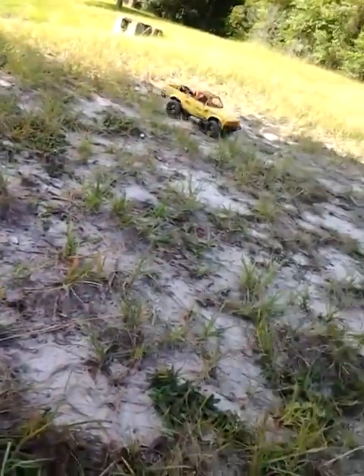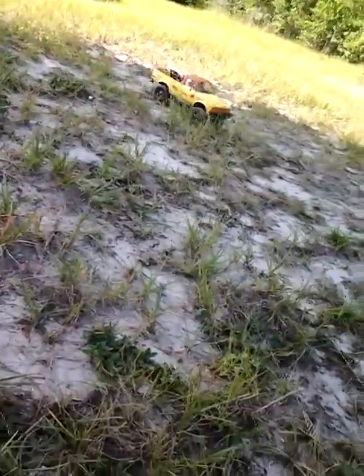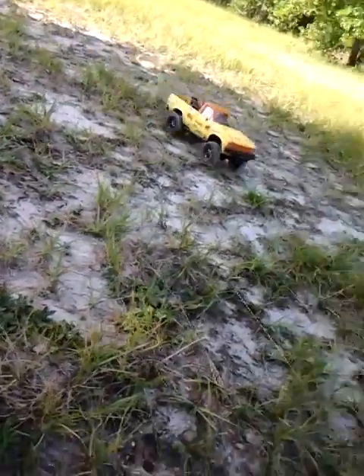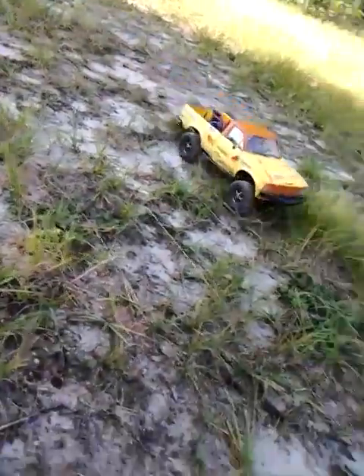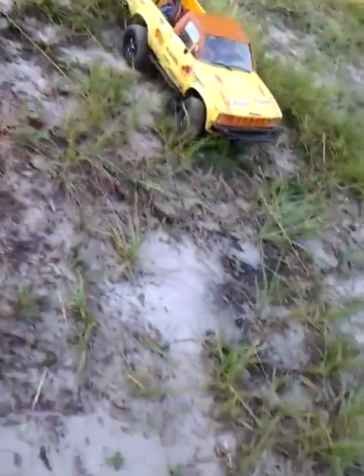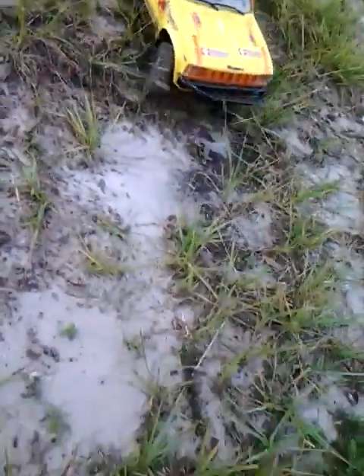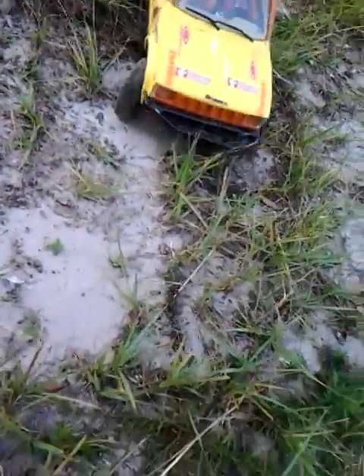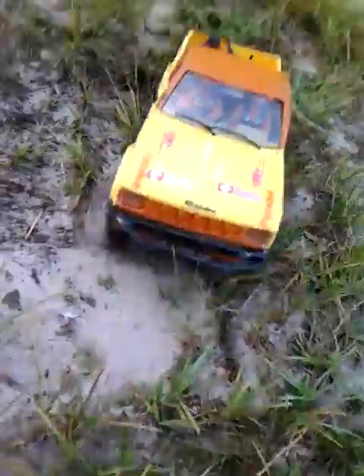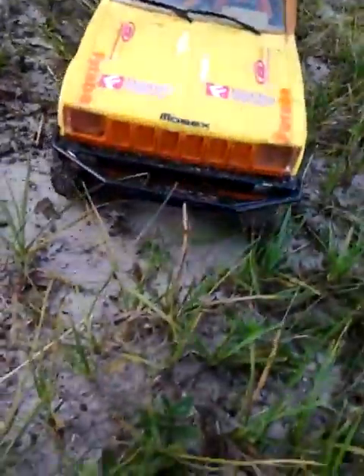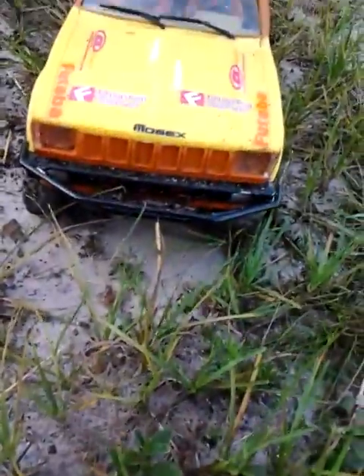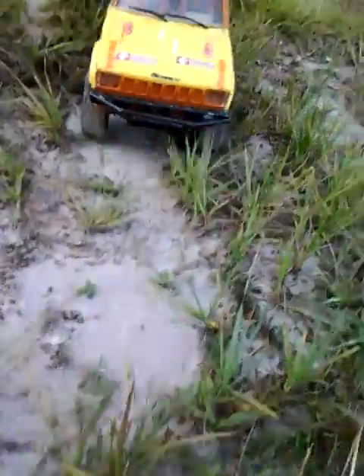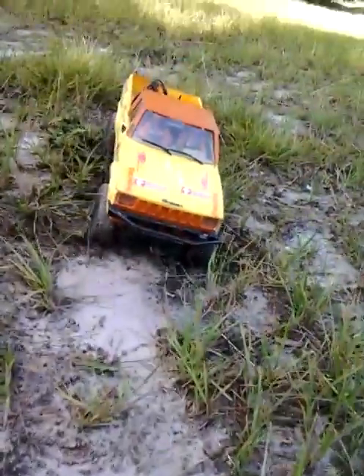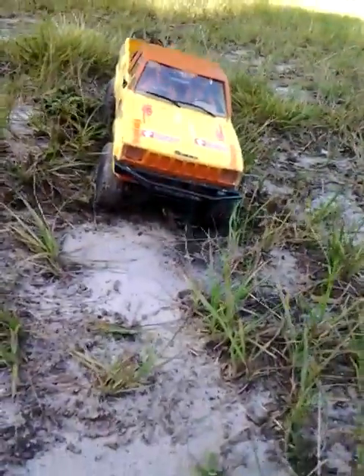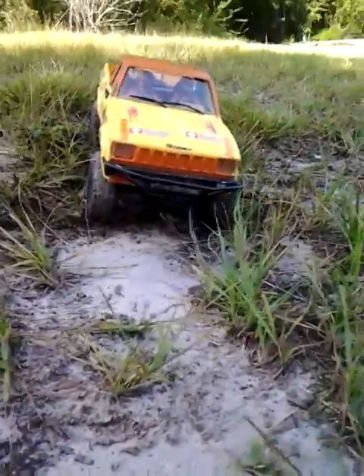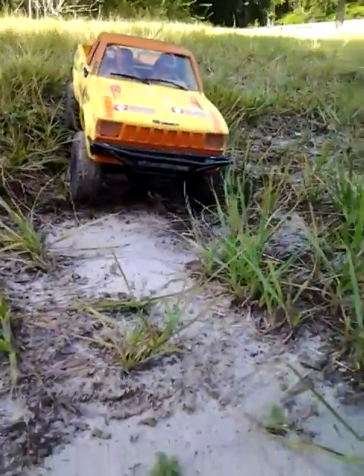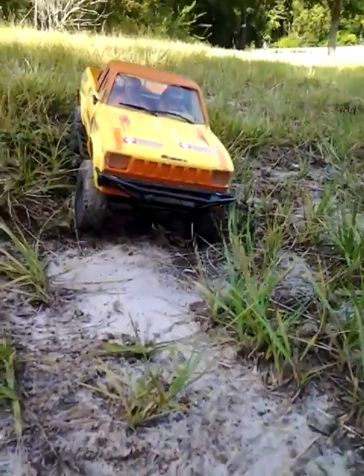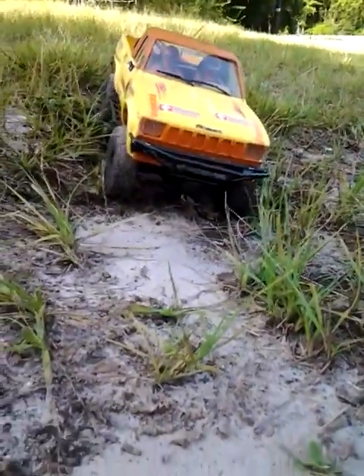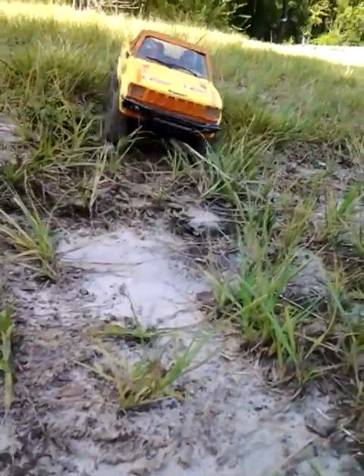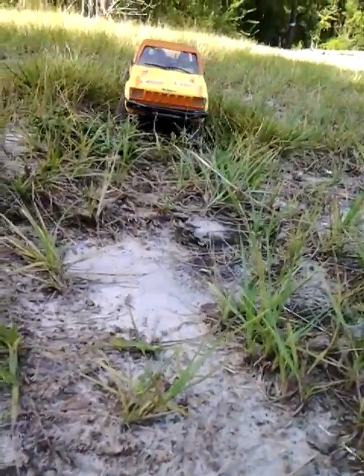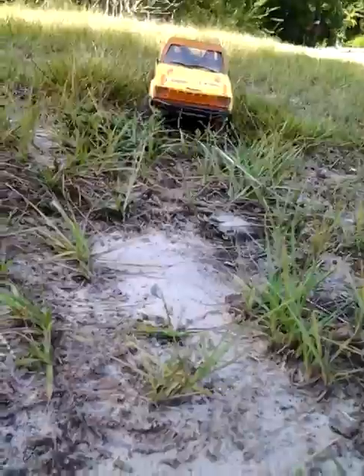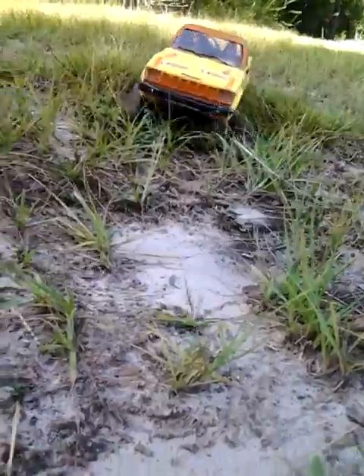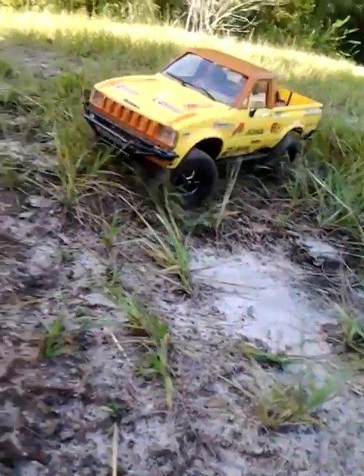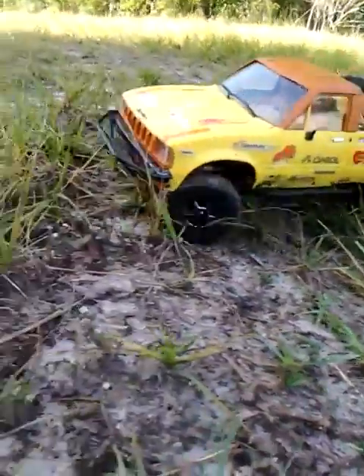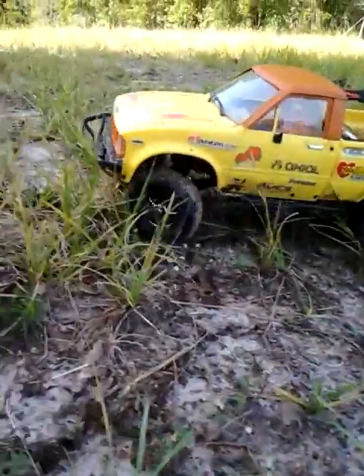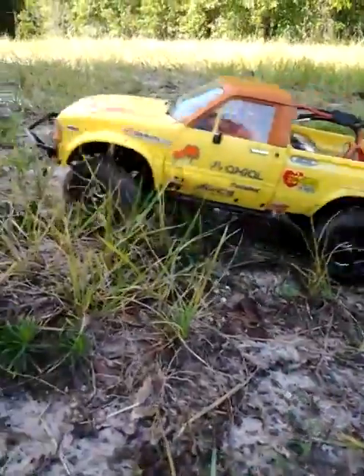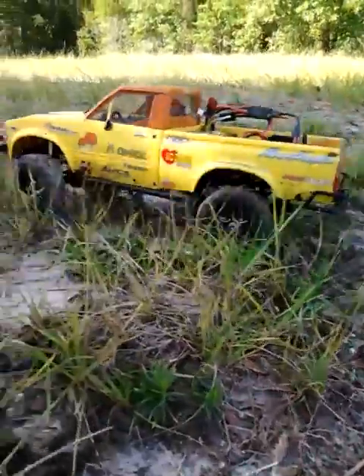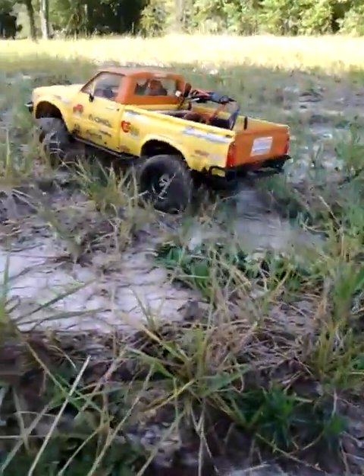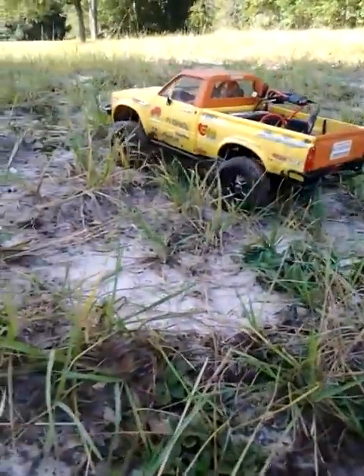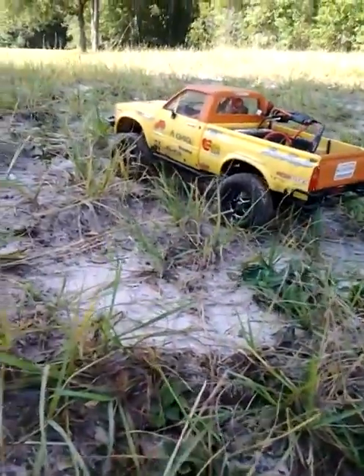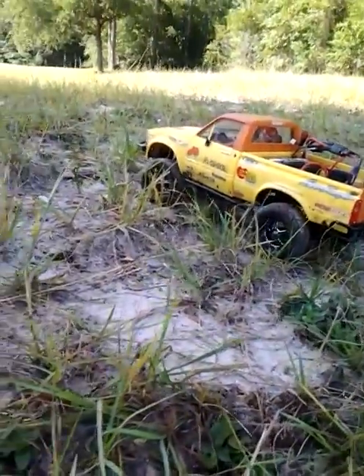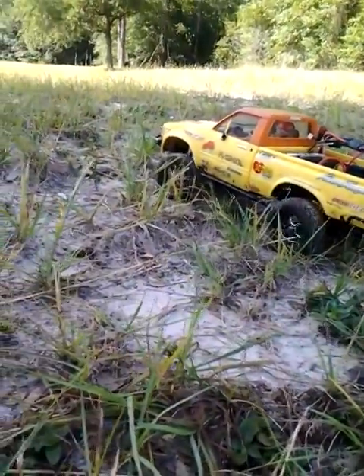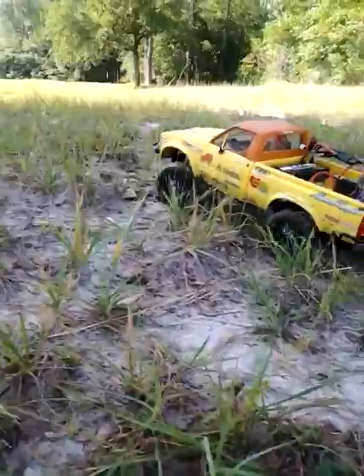I use mine for more trail running — I'm not into rock crawling at all. I drive it more like an old school four-truck, and it even kind of has that look the way I put my decals on it.